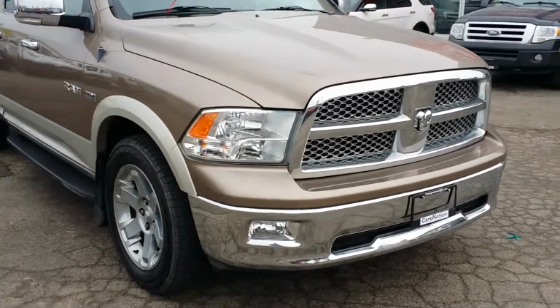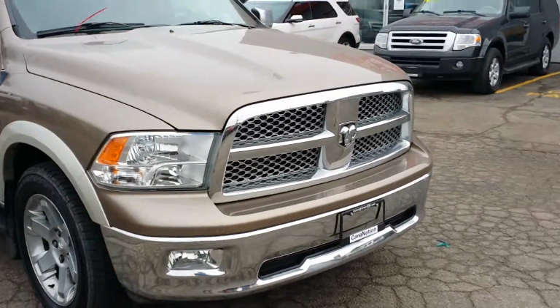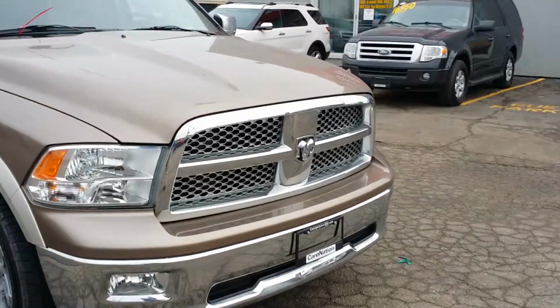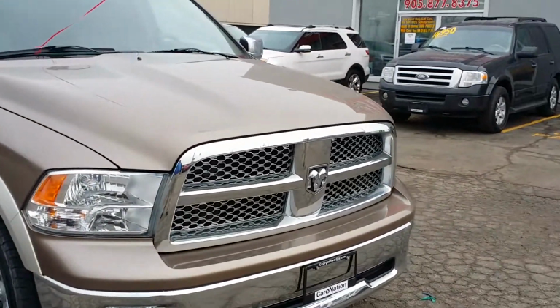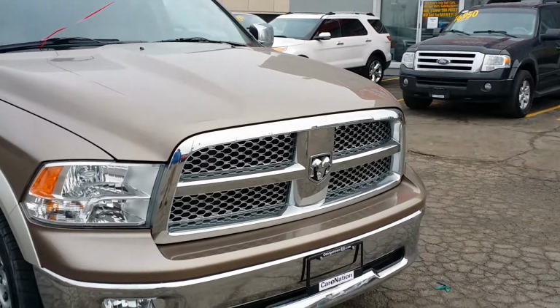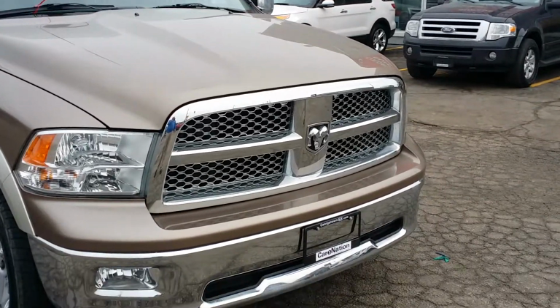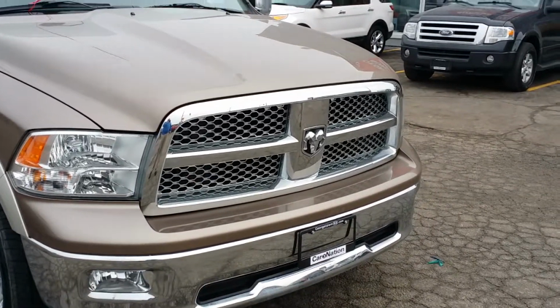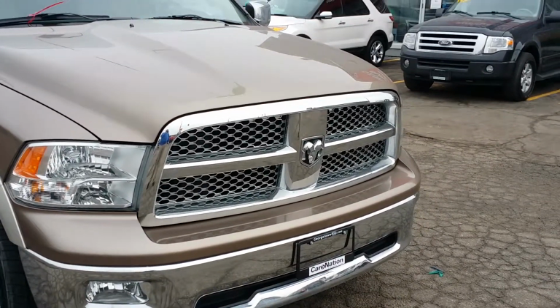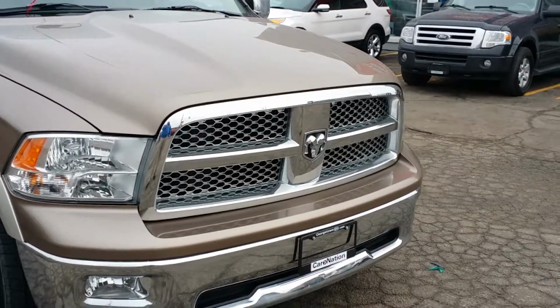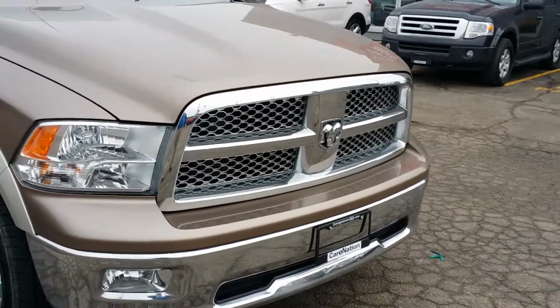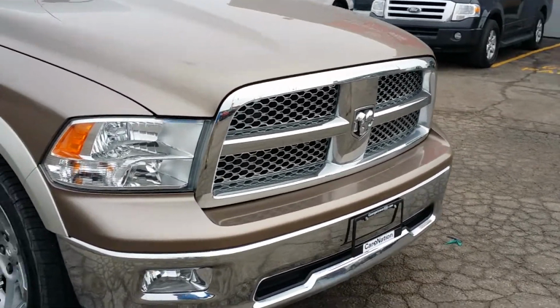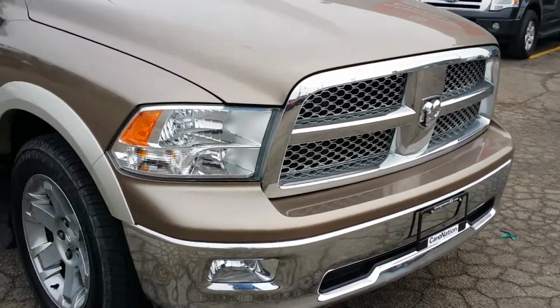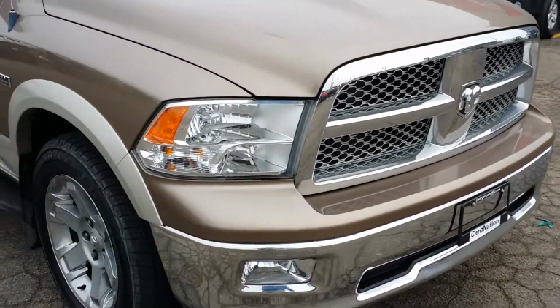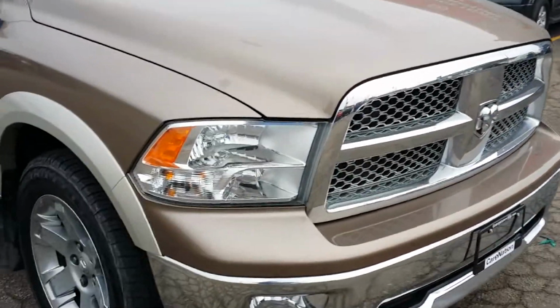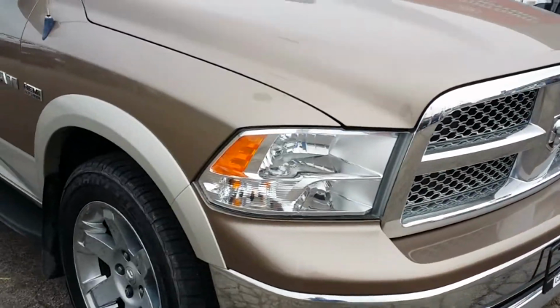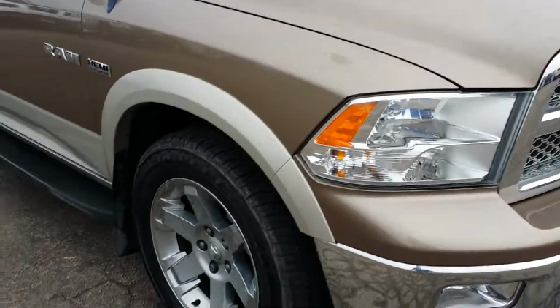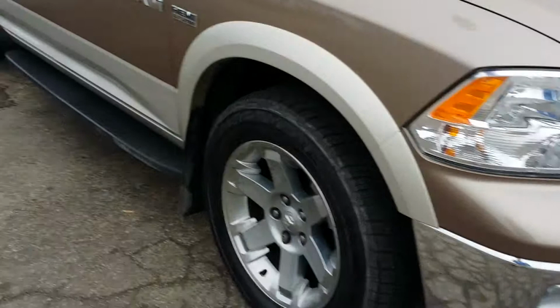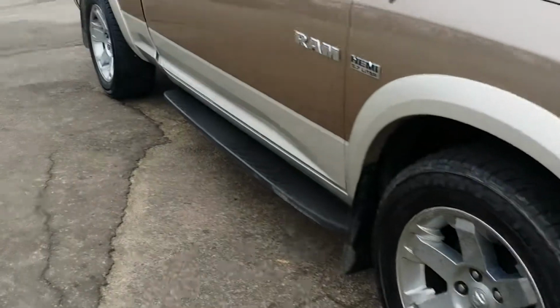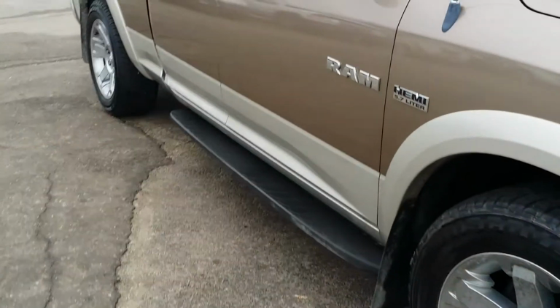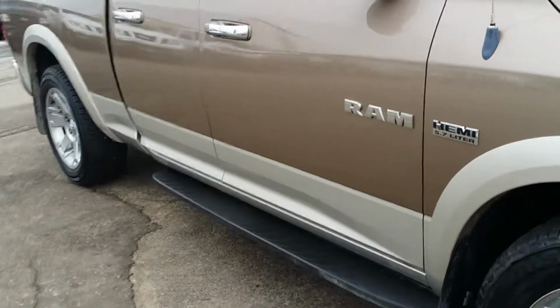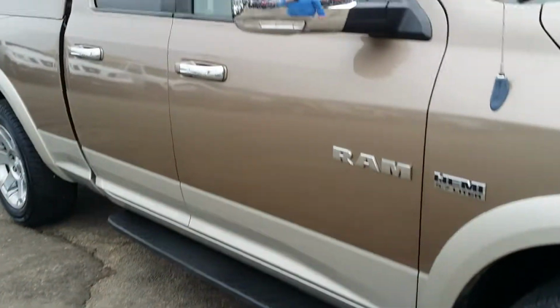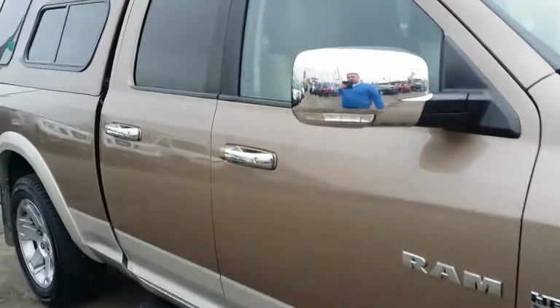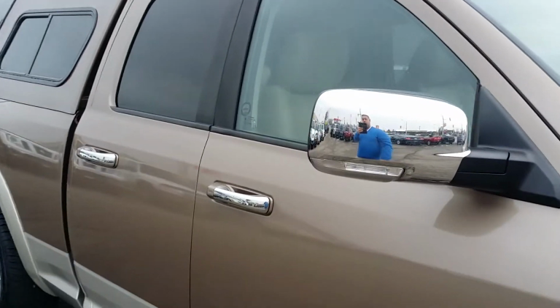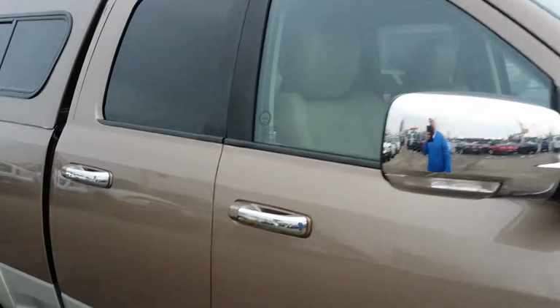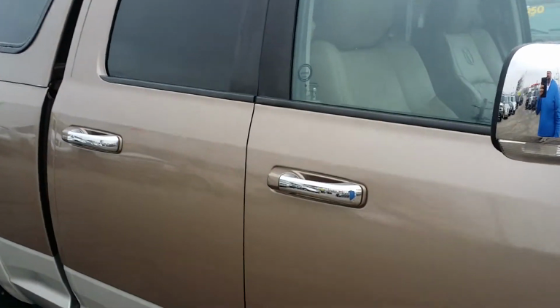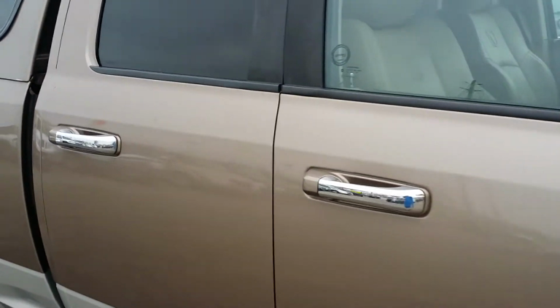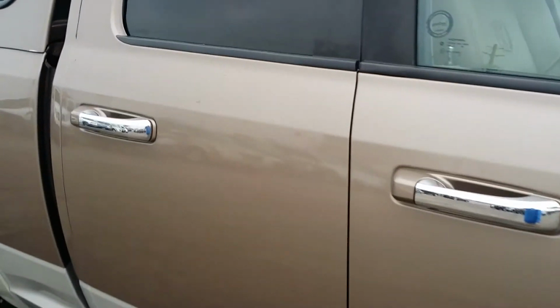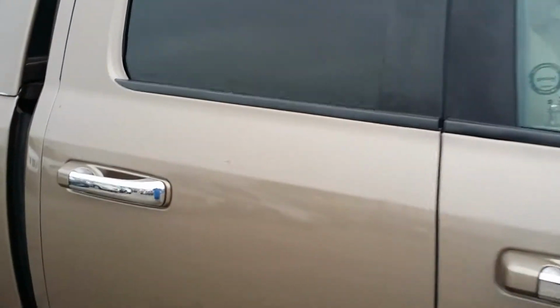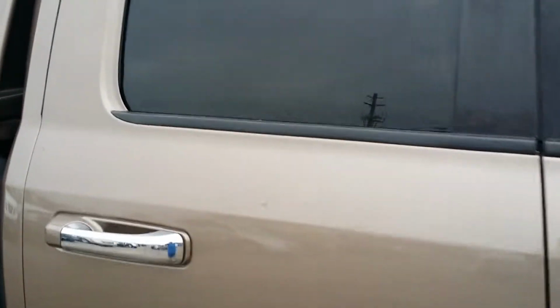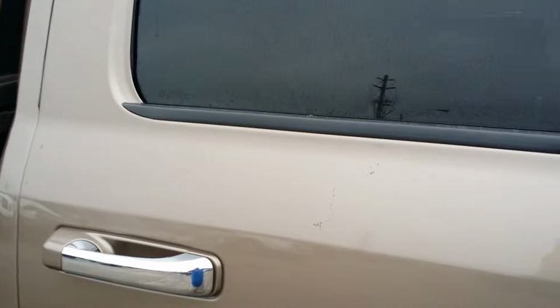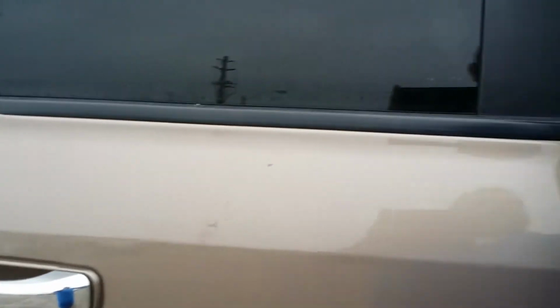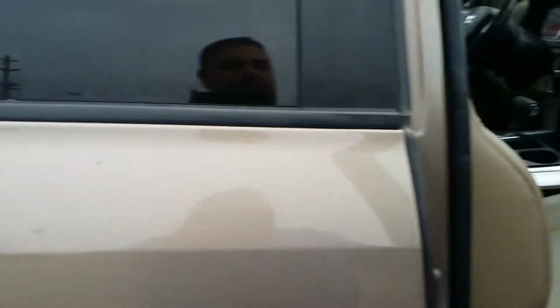Take a look at the flawless custom Dodge front end with the chrome accents all the way around, chrome bumper, chrome rims, your side step, chrome mirror covers, chrome door handles — chrome everything.